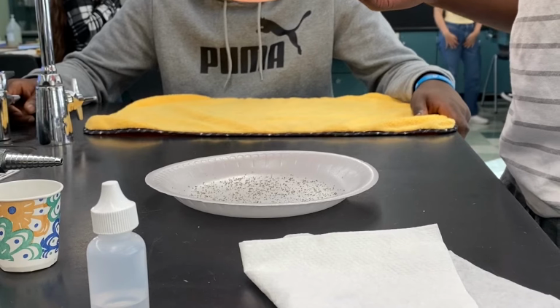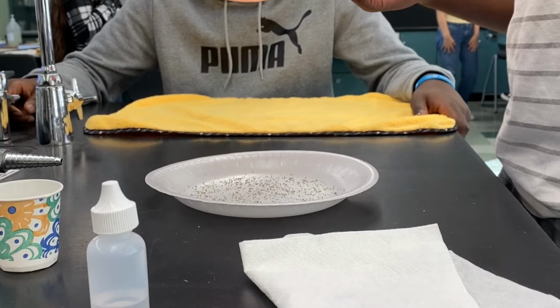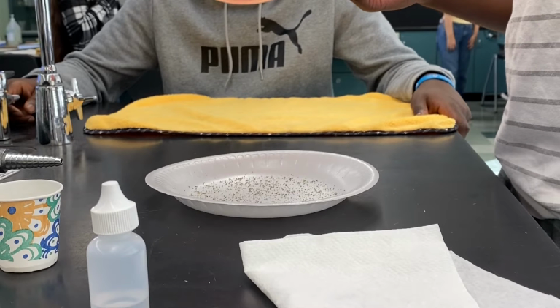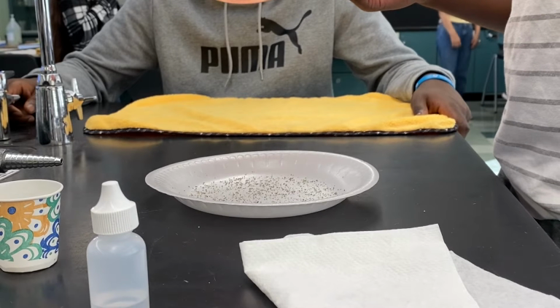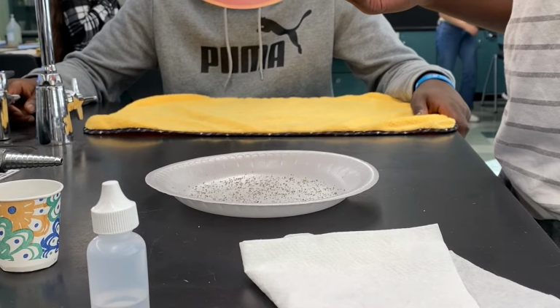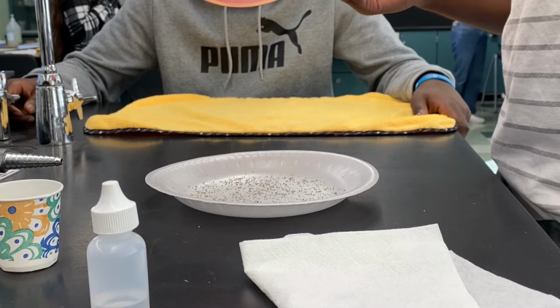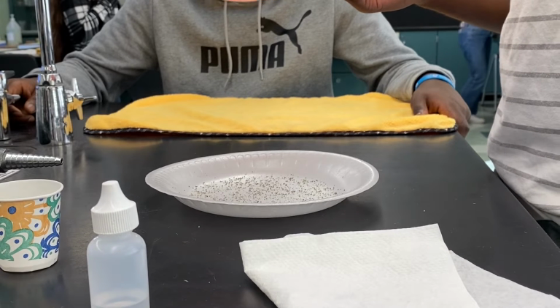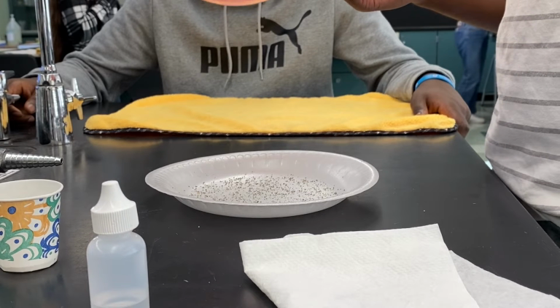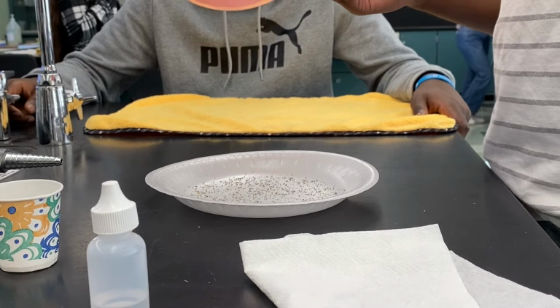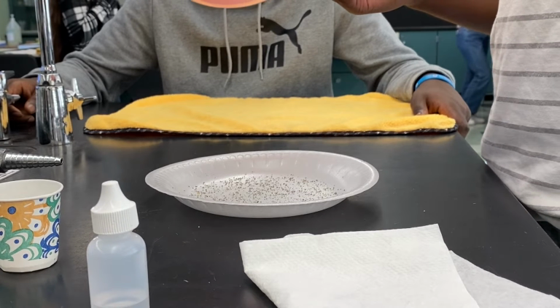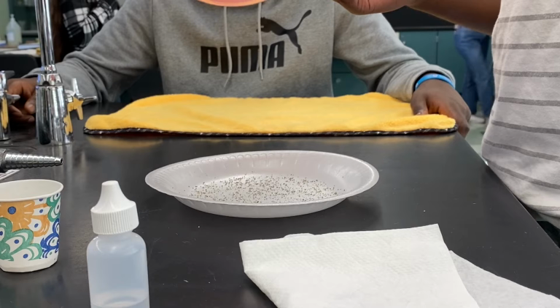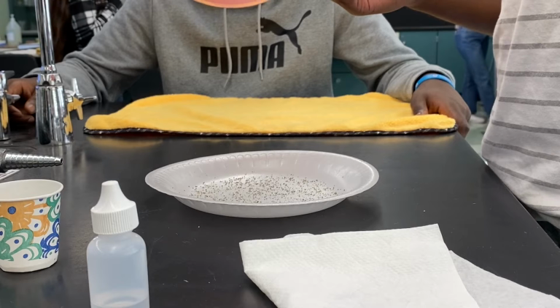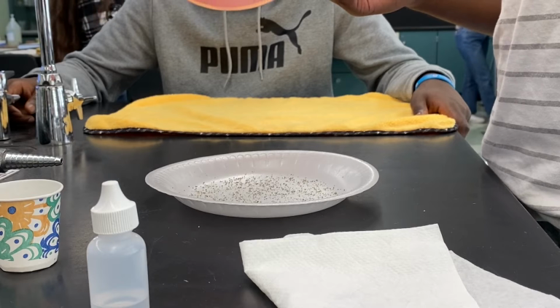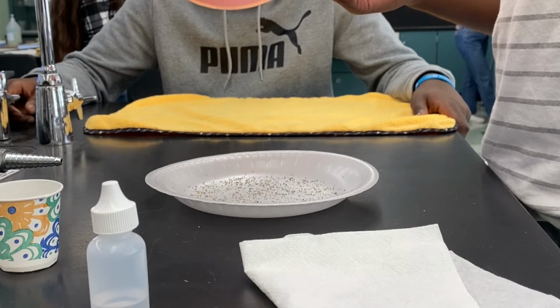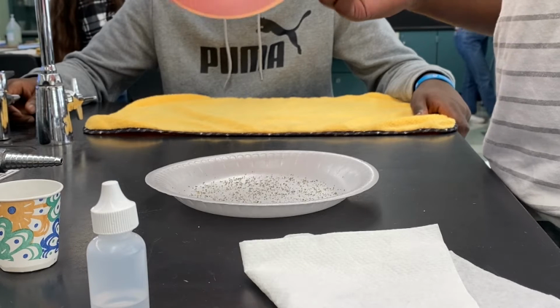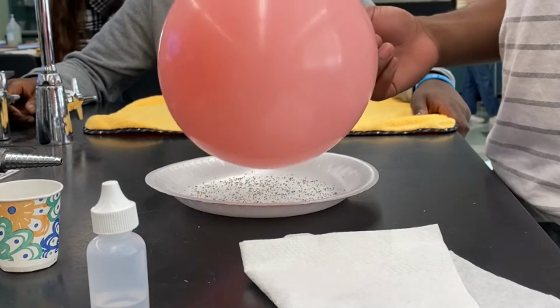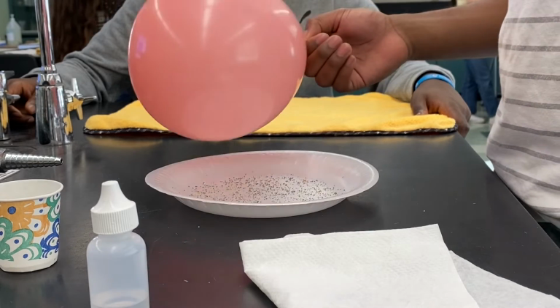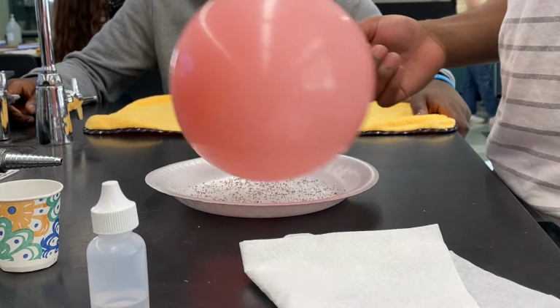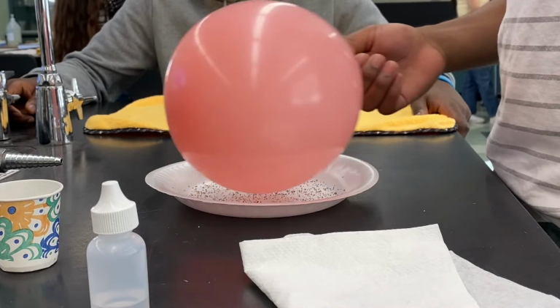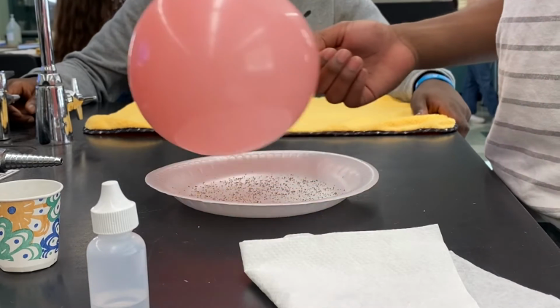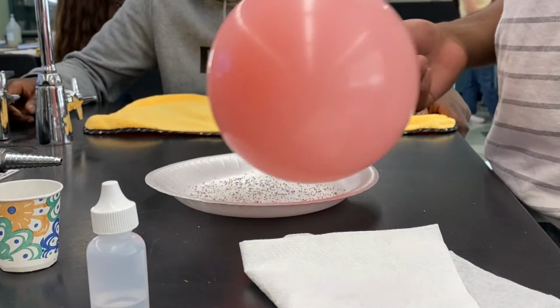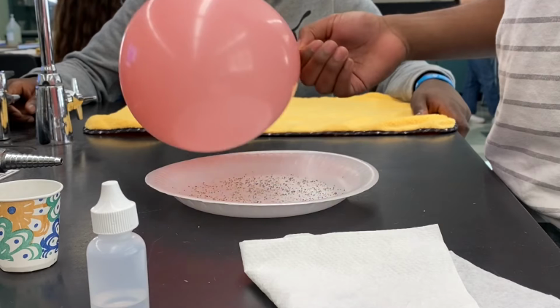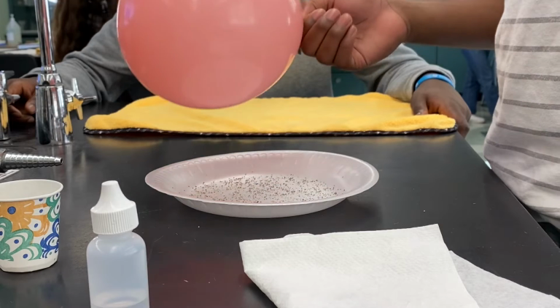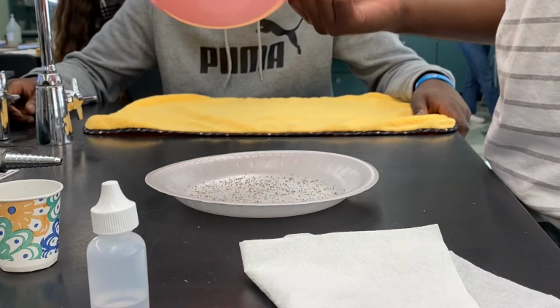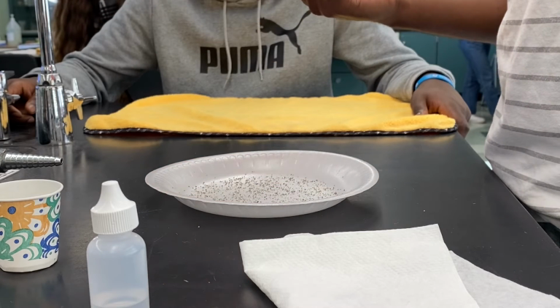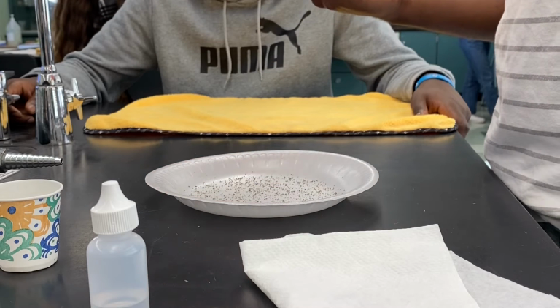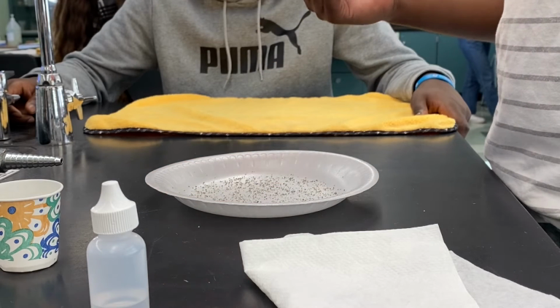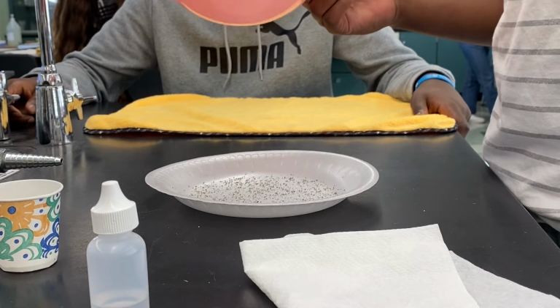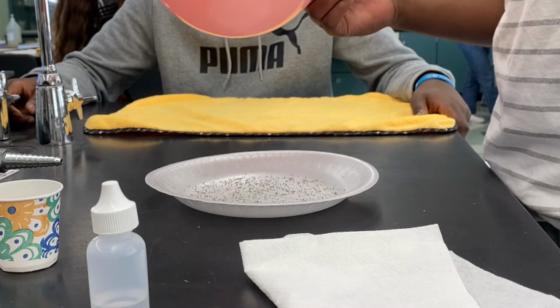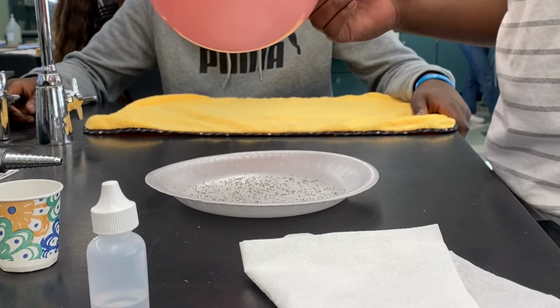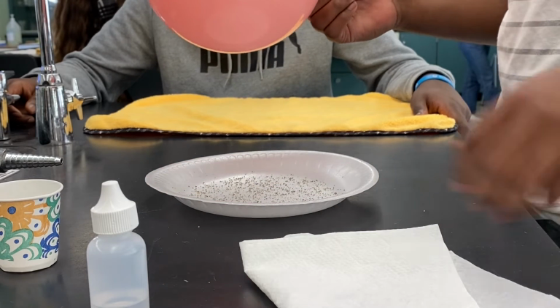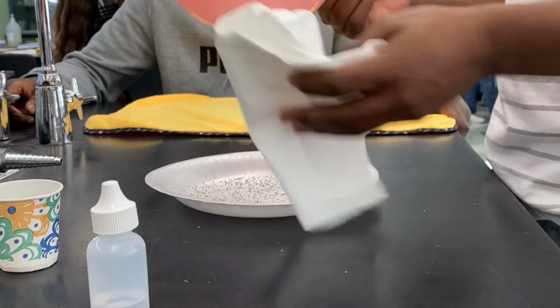Okay class, prove to your group, your partner, that they're both neutral objects. Hover your balloon over the pepper, prove that it's neutral. There should be no sorts of interaction between the neutral balloon and neutral pepper.